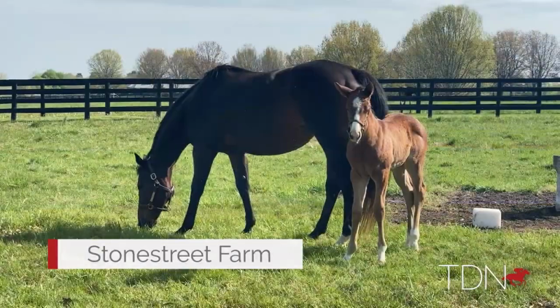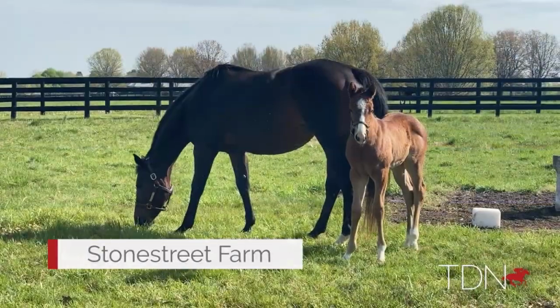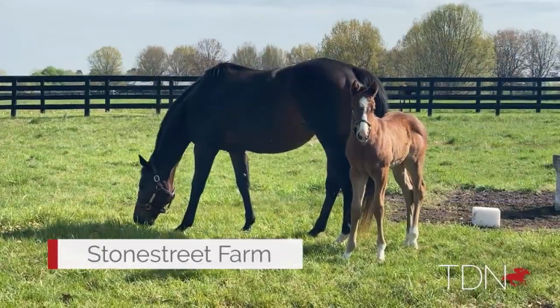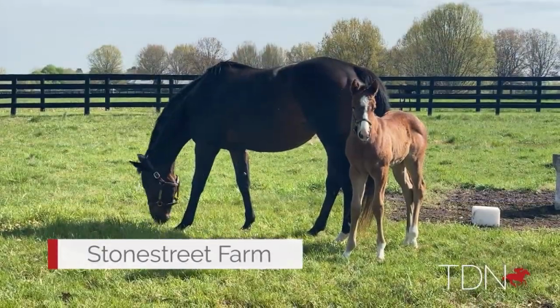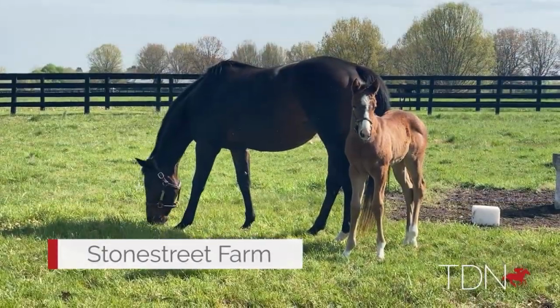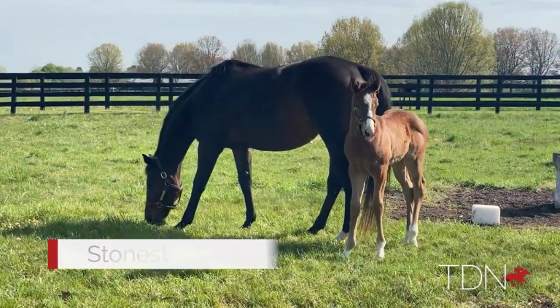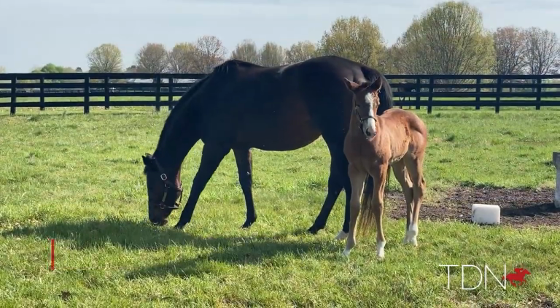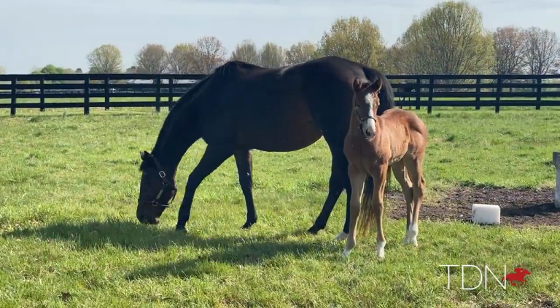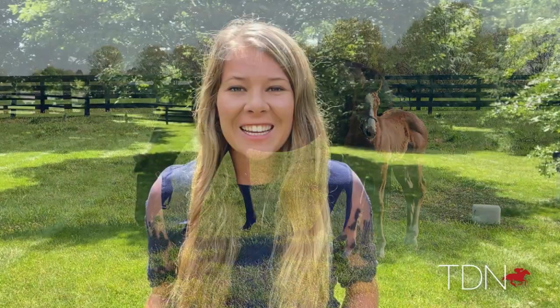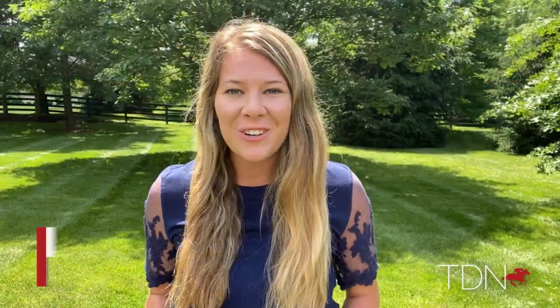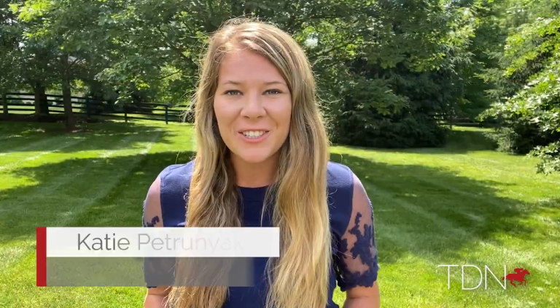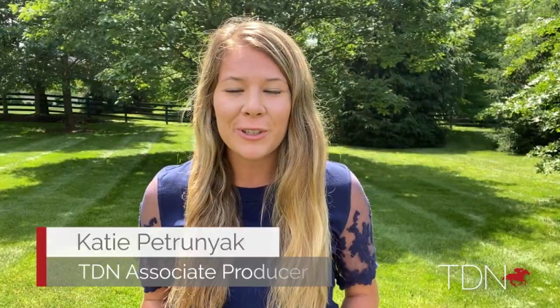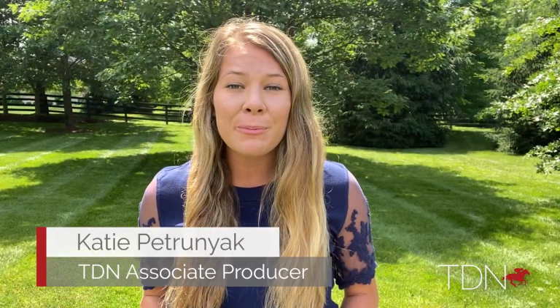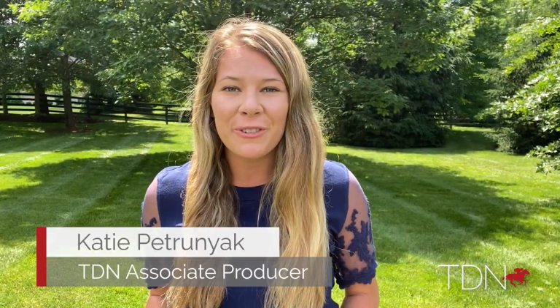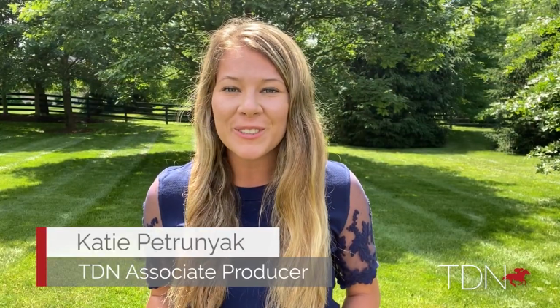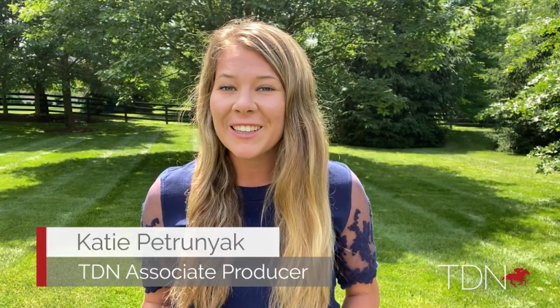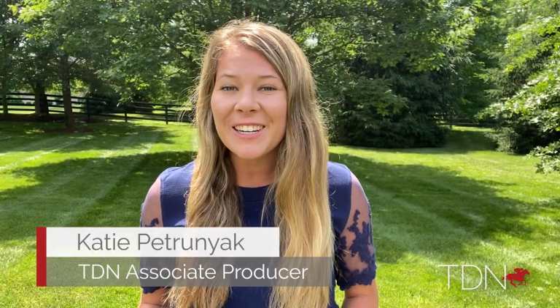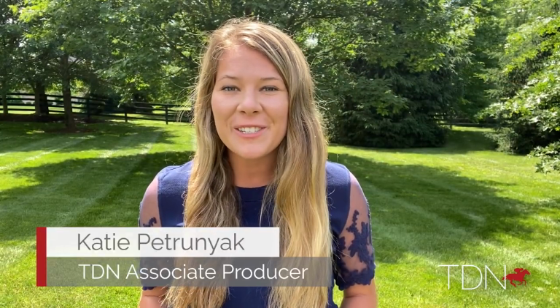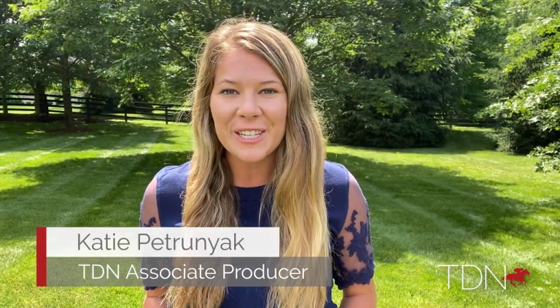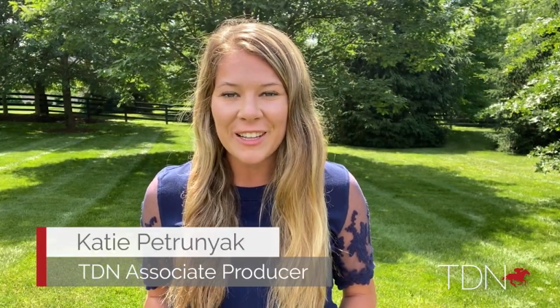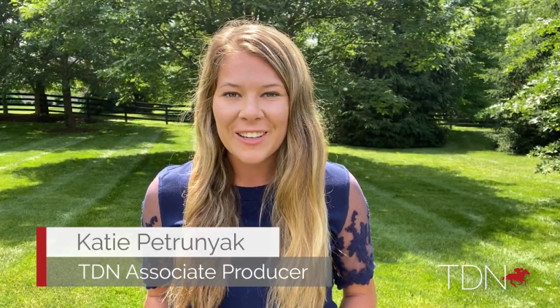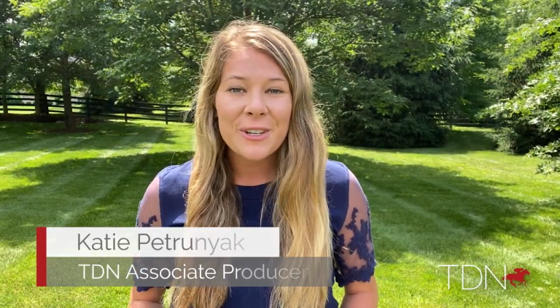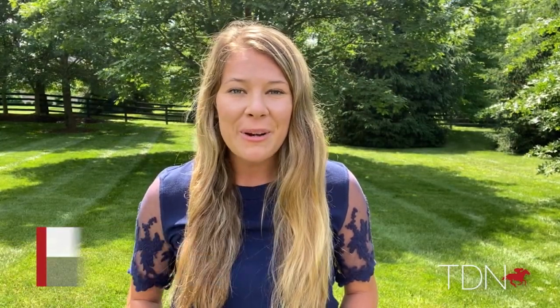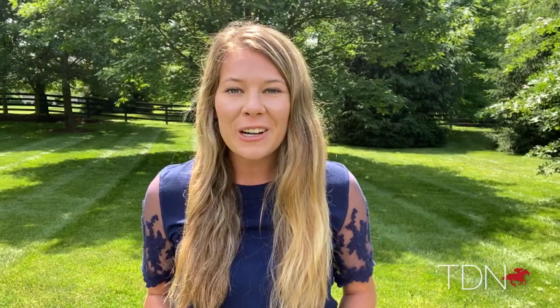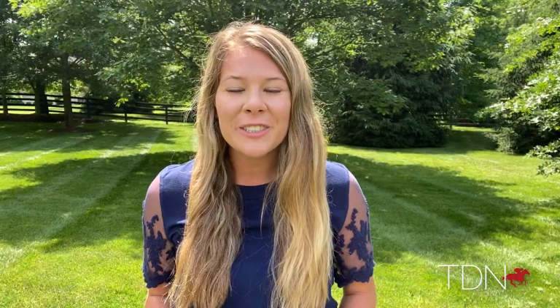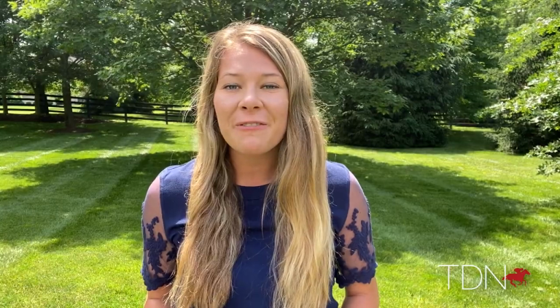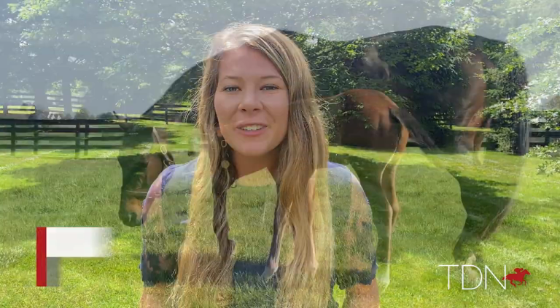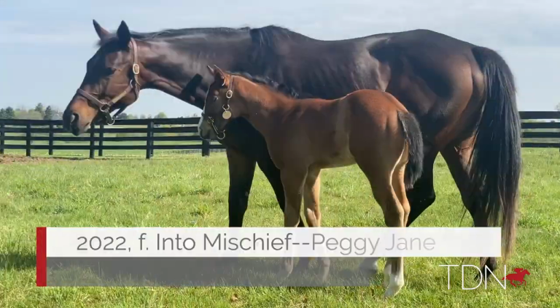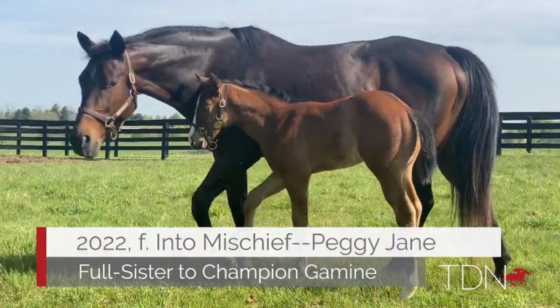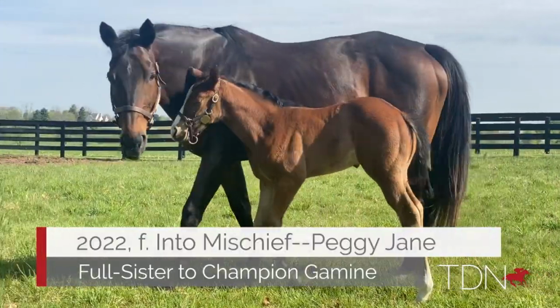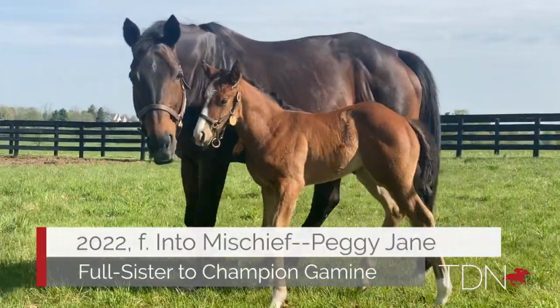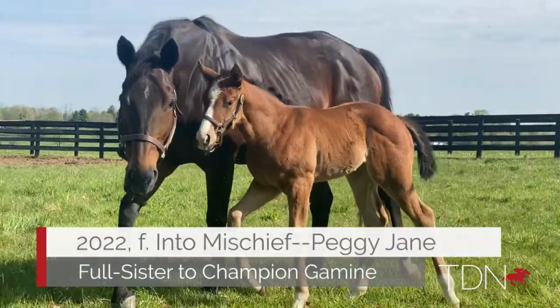Every spring, Stone Street Farm produces a stacked roster of regally bred foals, and this year was no different. We stopped by the farm to visit a few of the latest Stone Street bred foals.